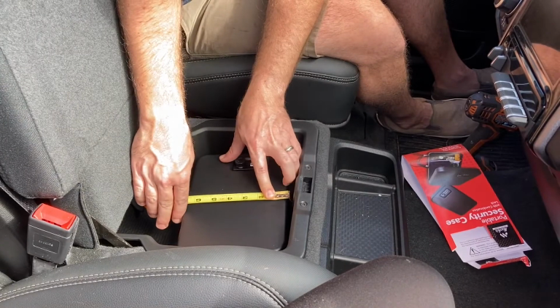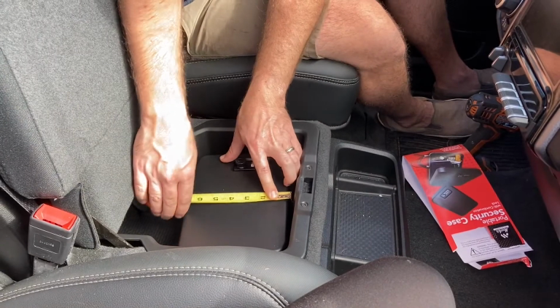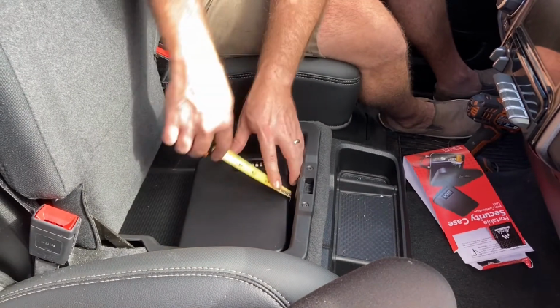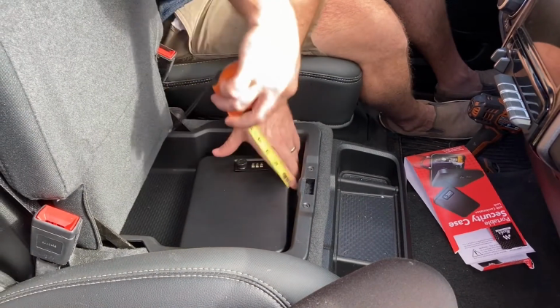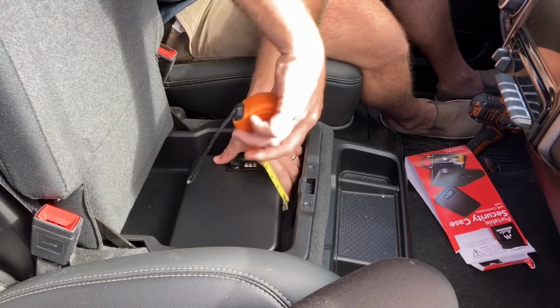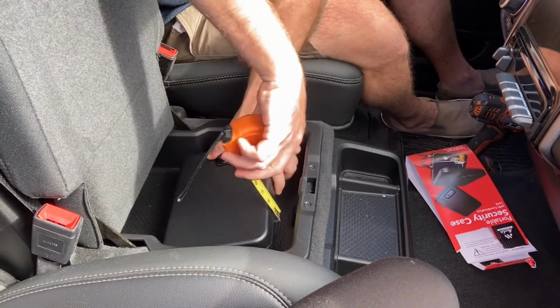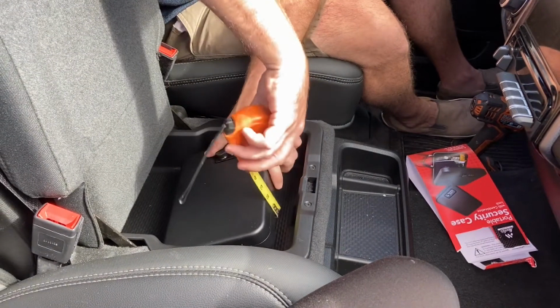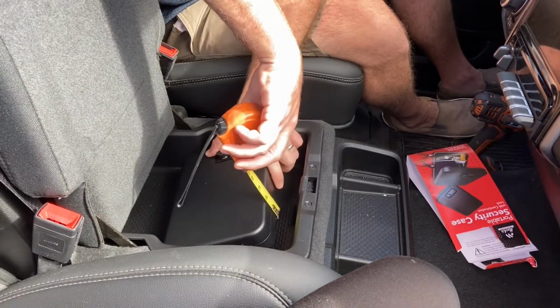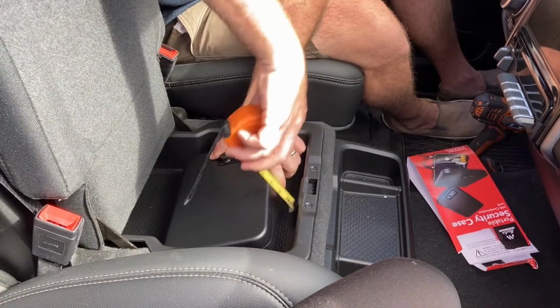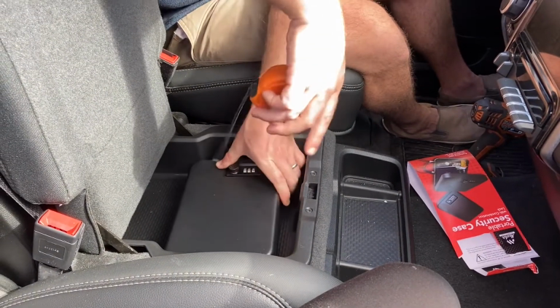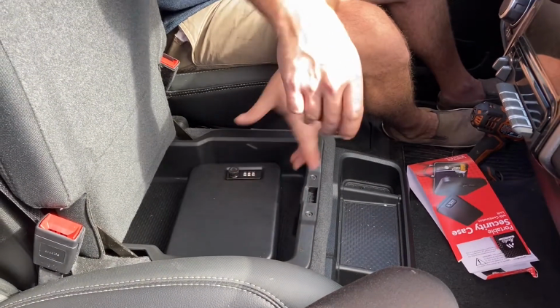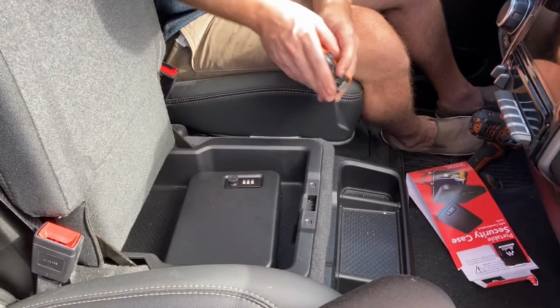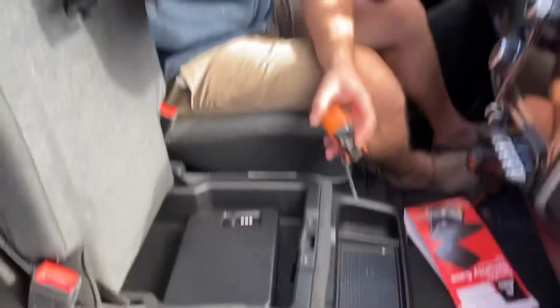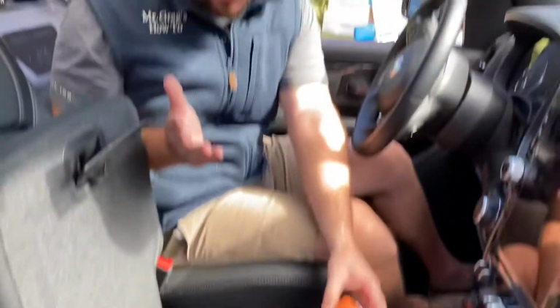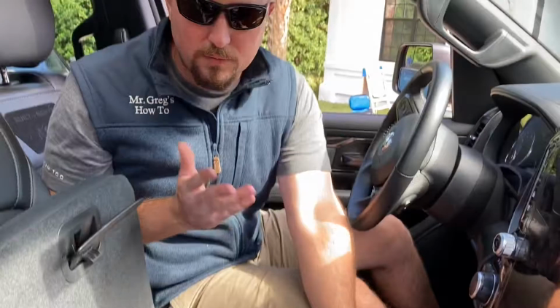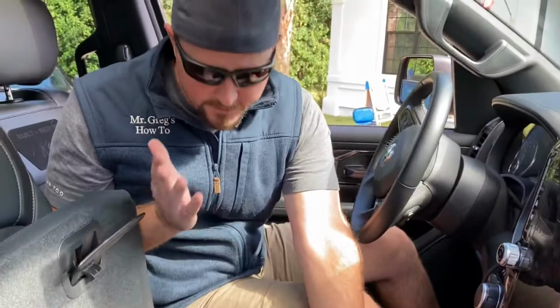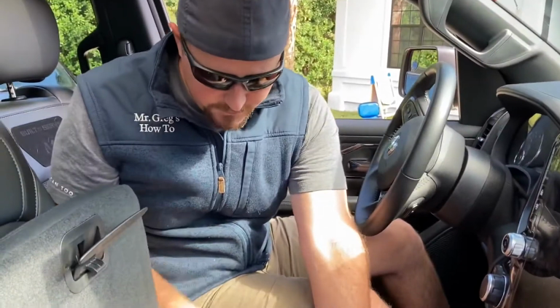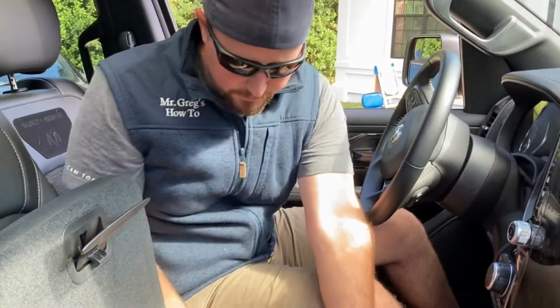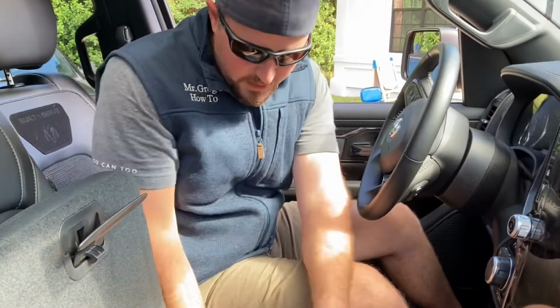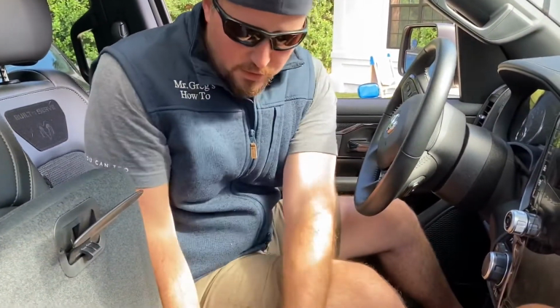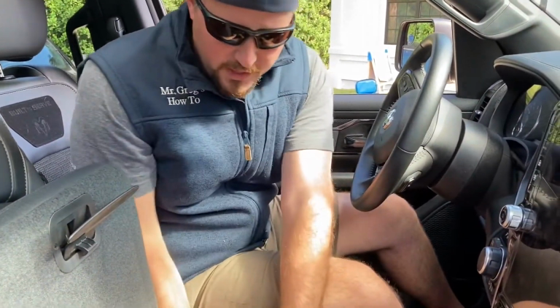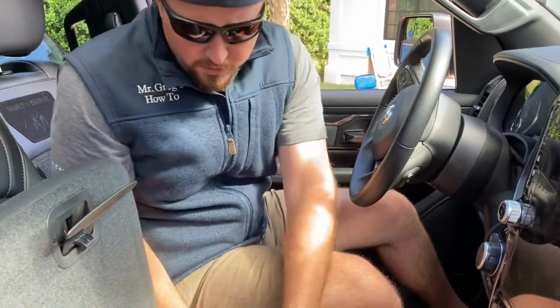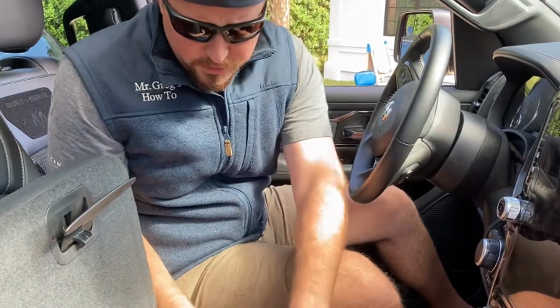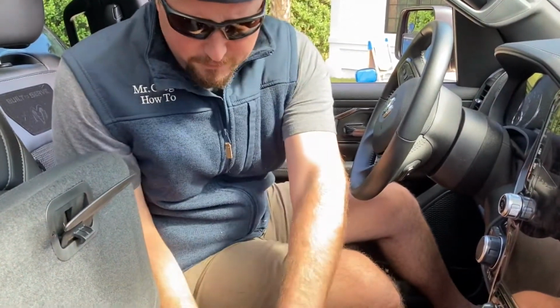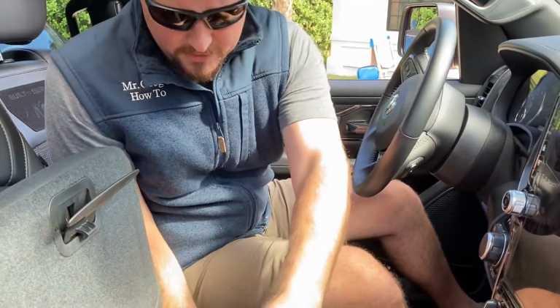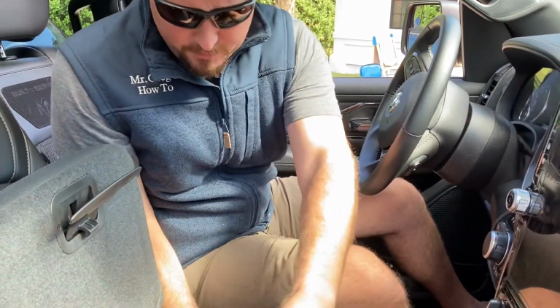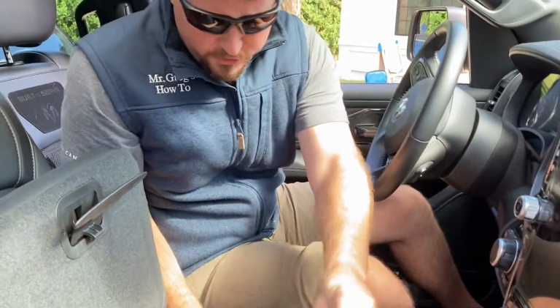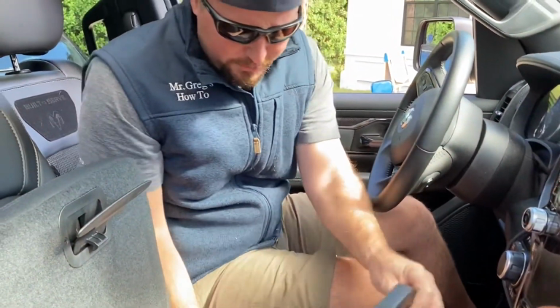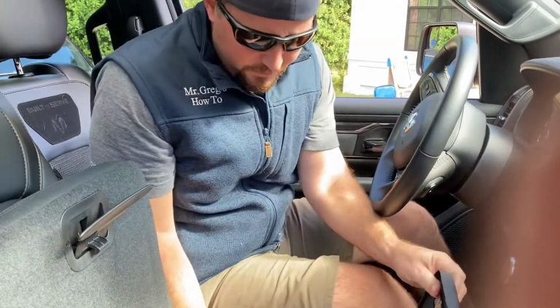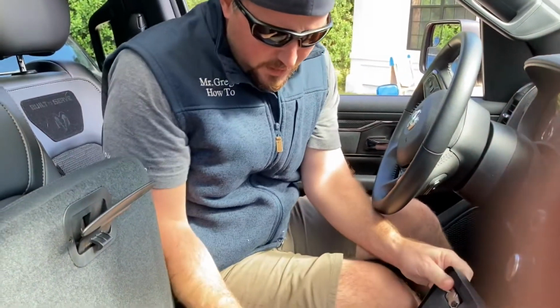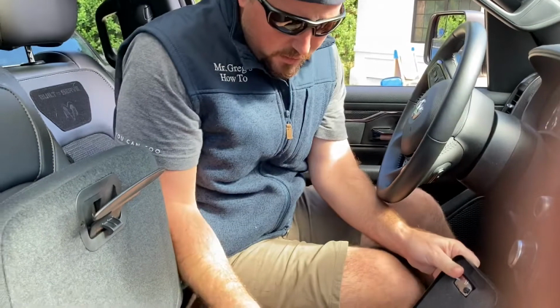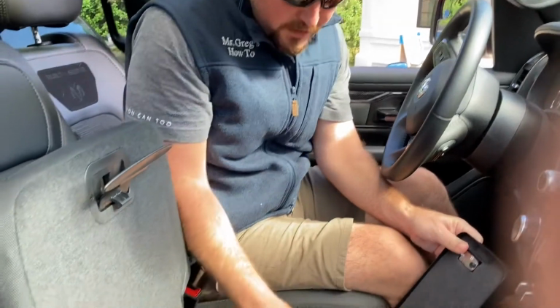This particular safe is approximately 9 by 6.5 by 2 inches, just in case you're wondering if it'll fit your vehicle.